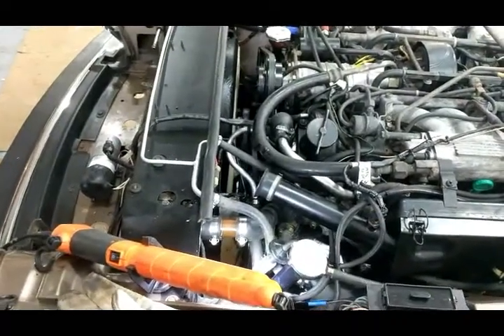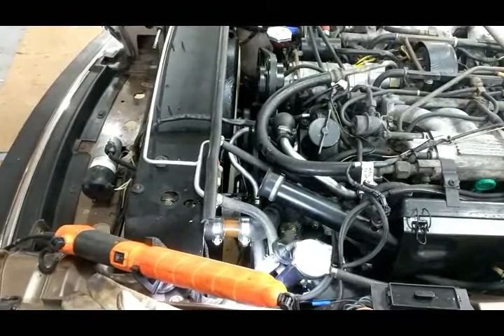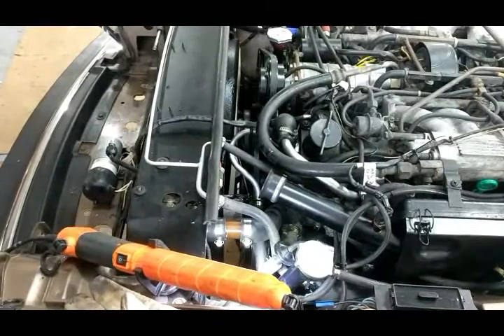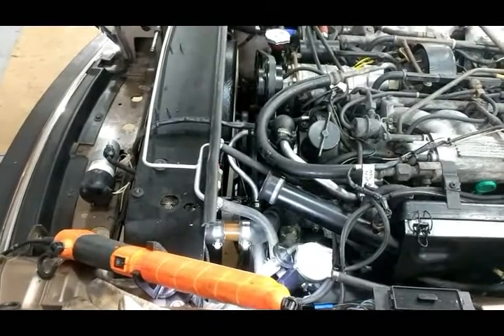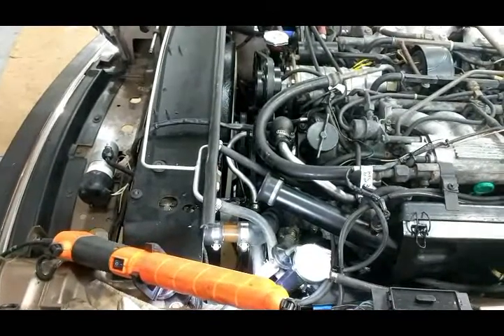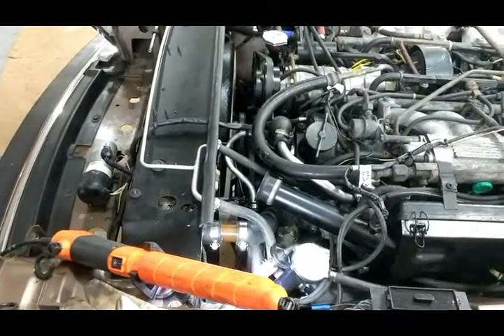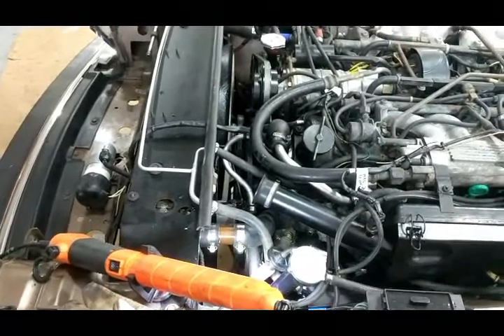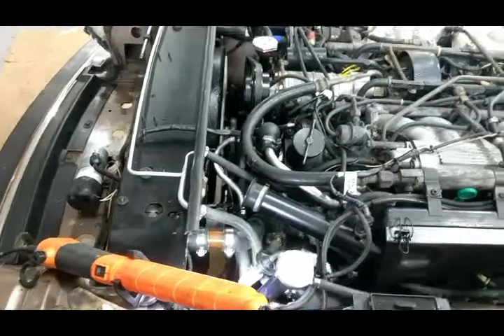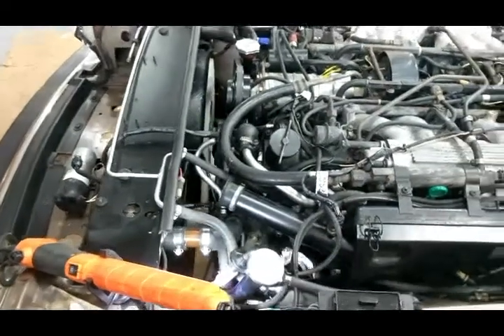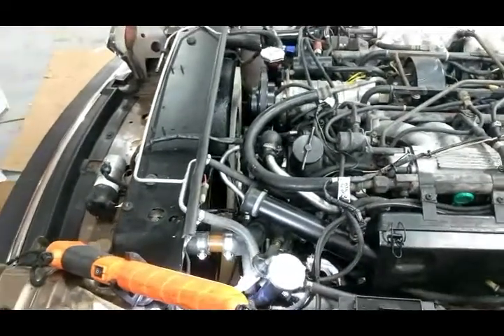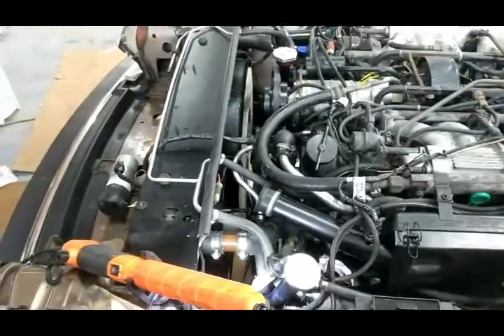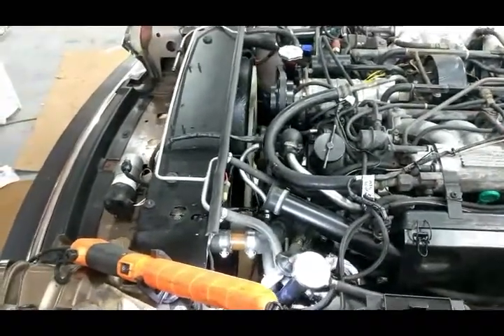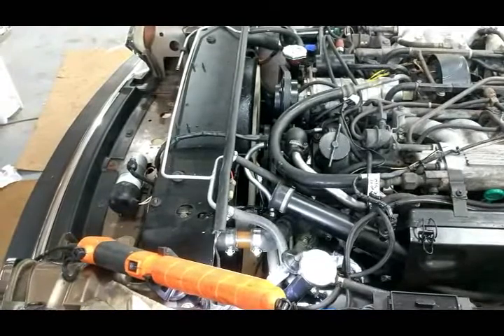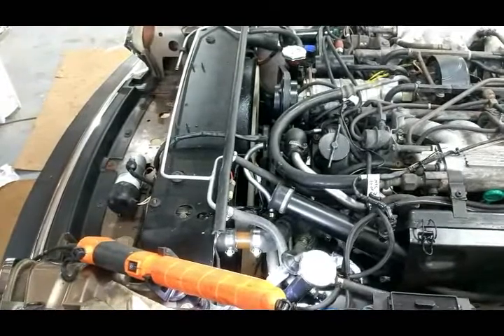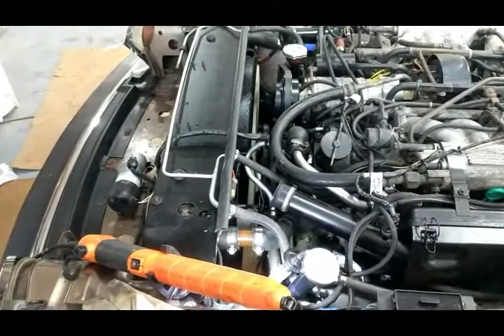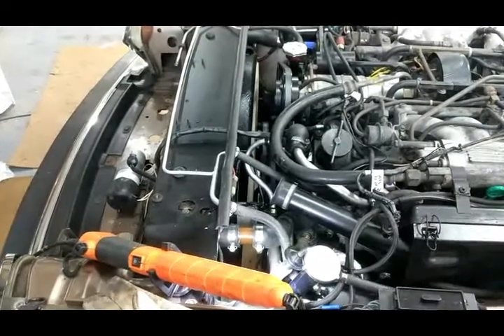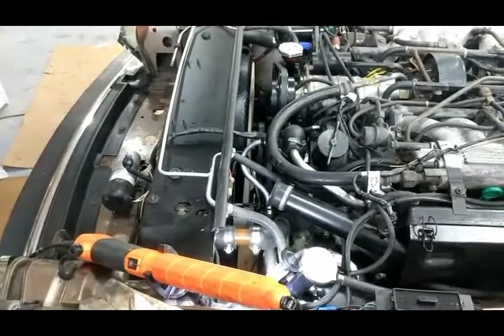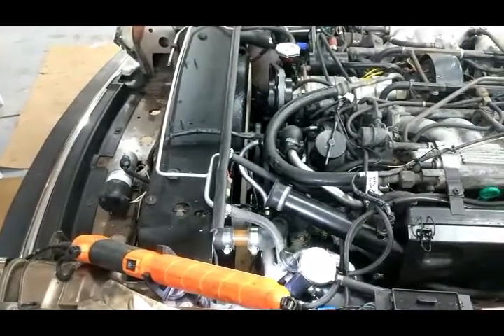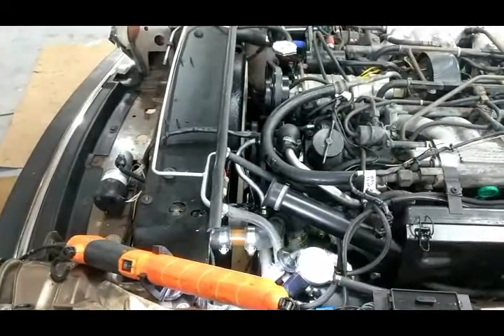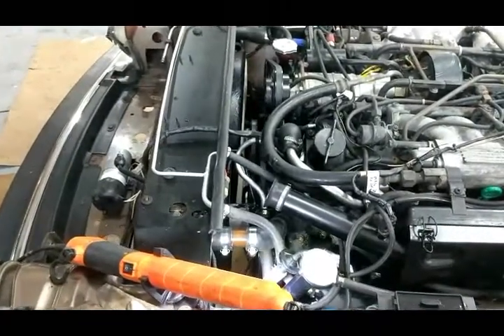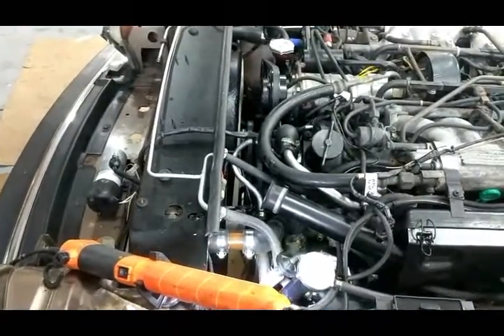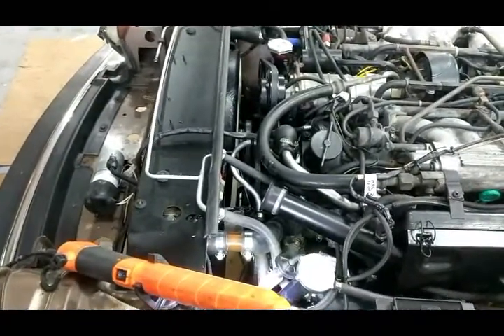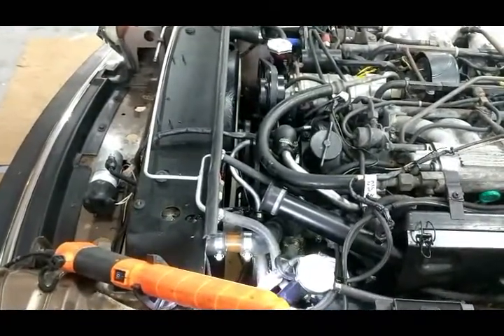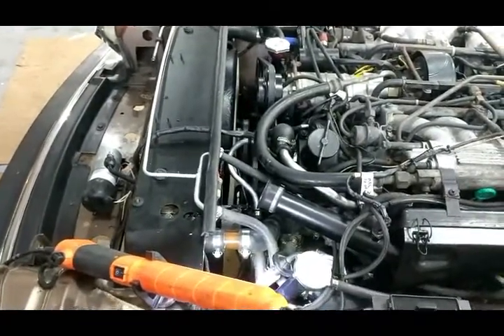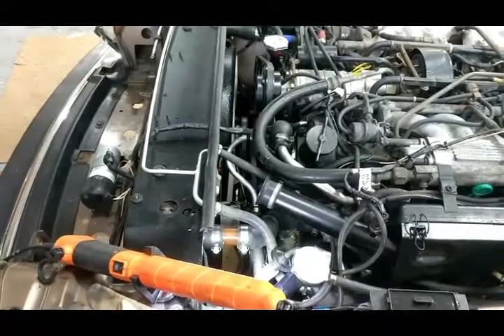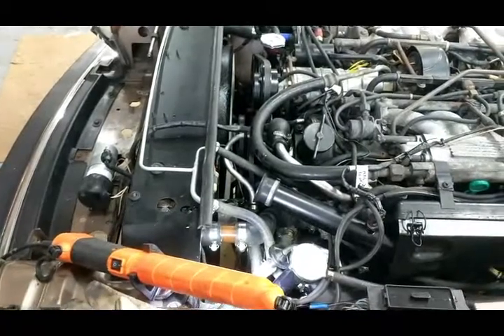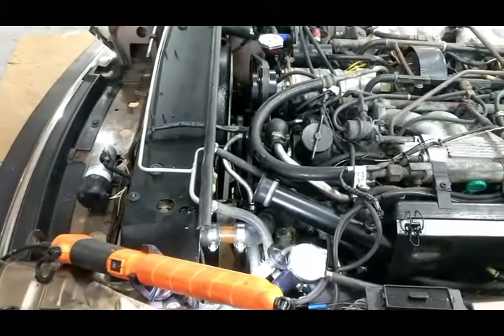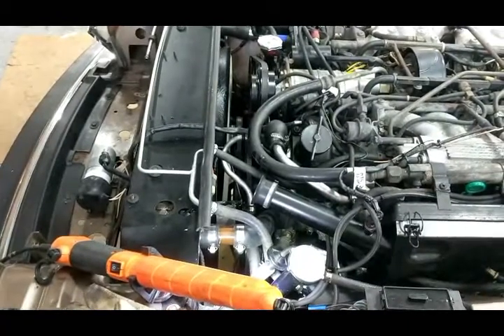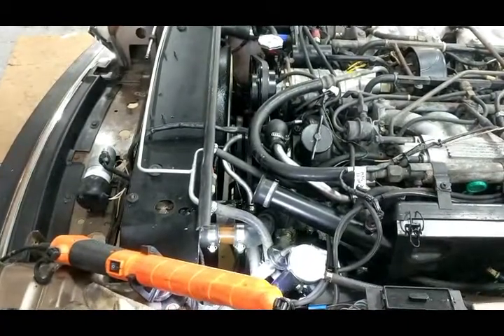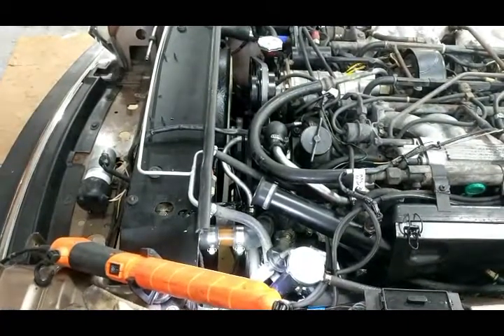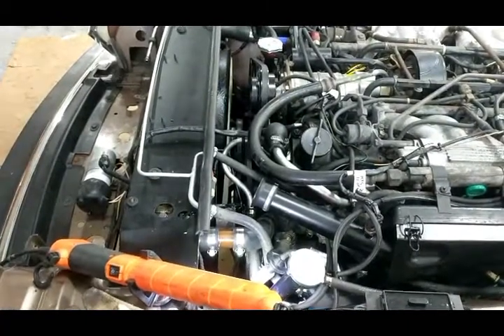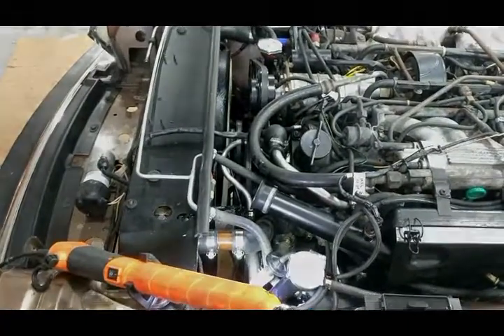Just letting it heat up, let the air come up. The low fluid coolant level light is on, but that's to be expected. I'm not going to run it too hot — just going to run it here now, let it sit, and change the oil.